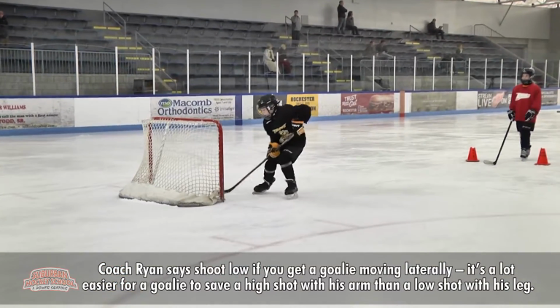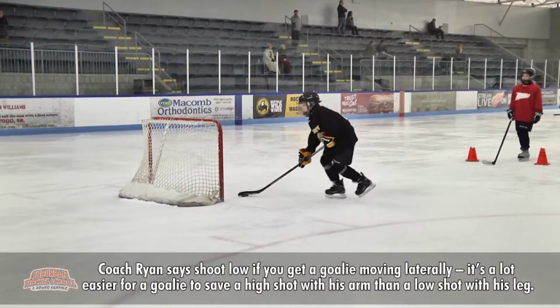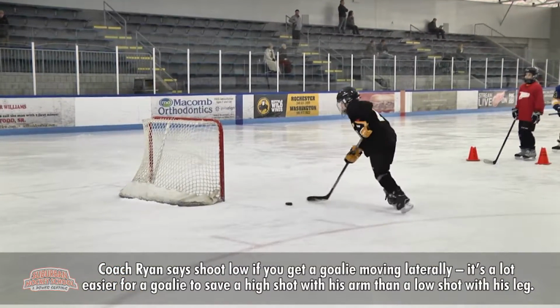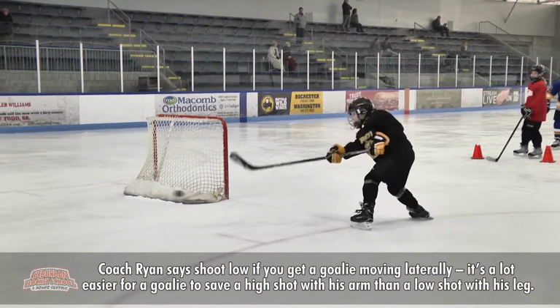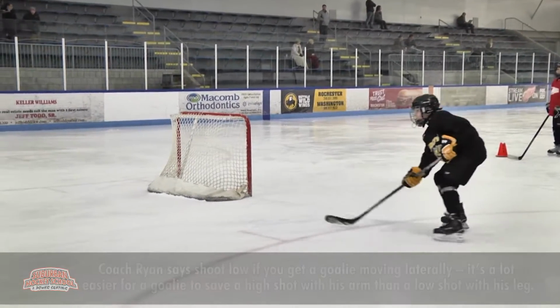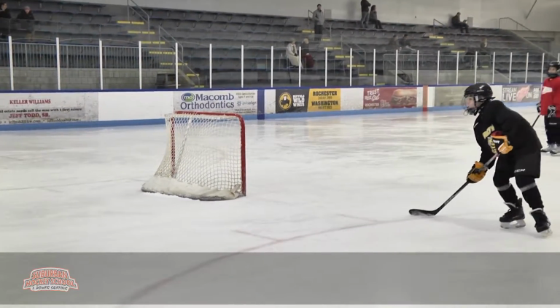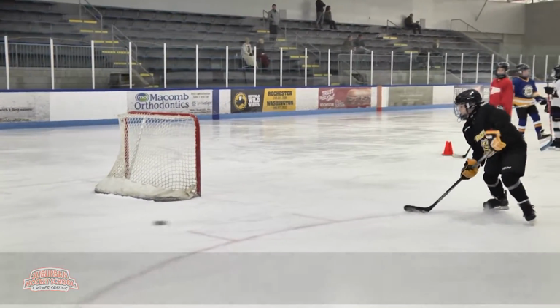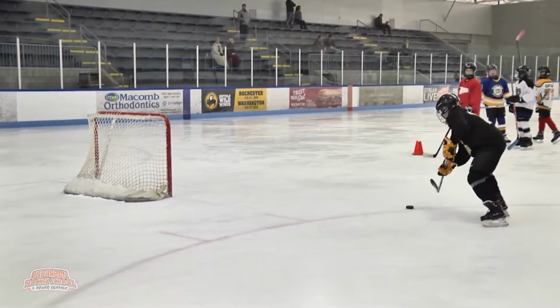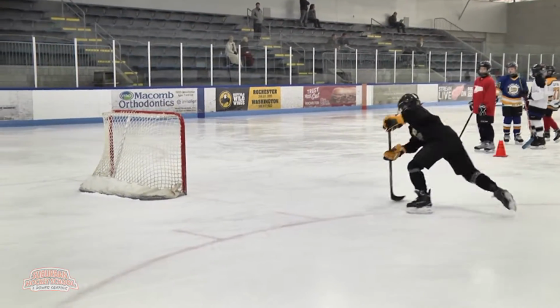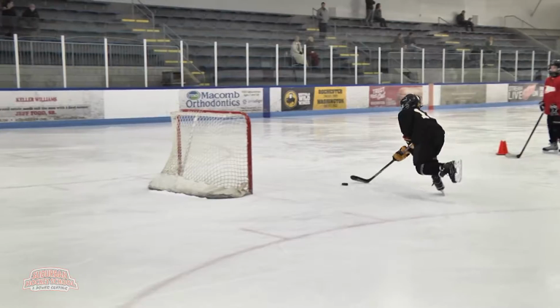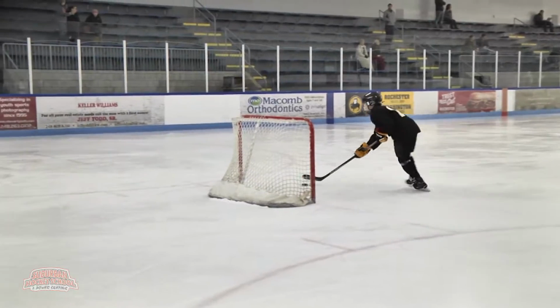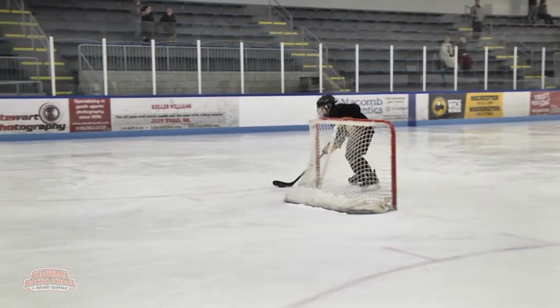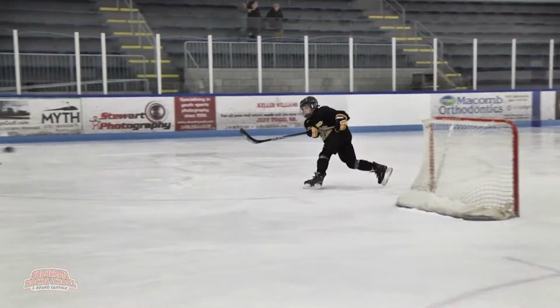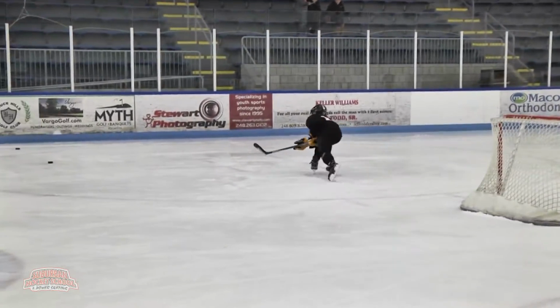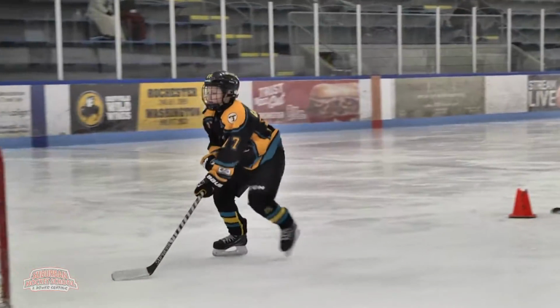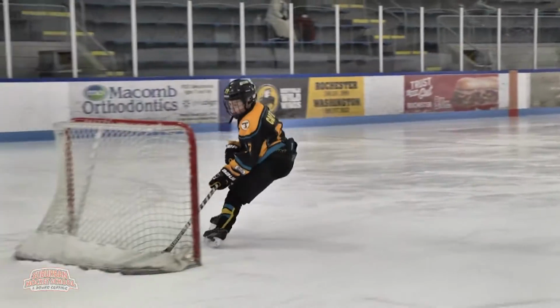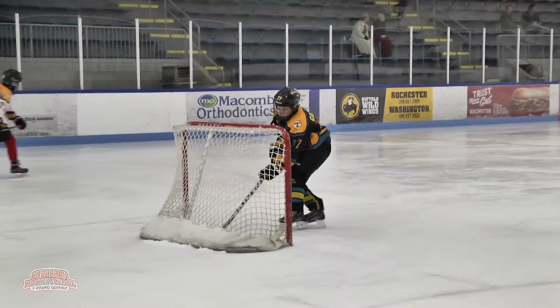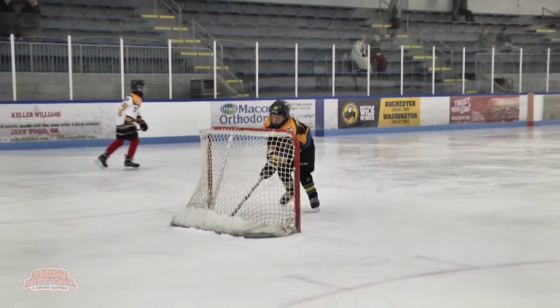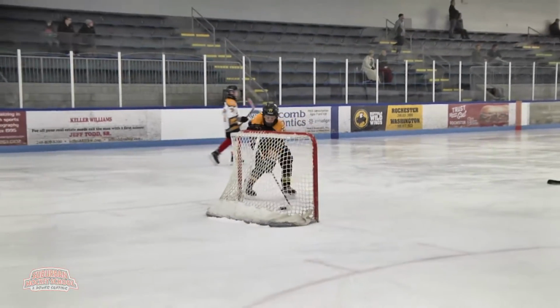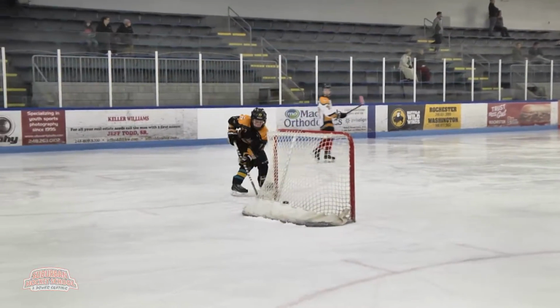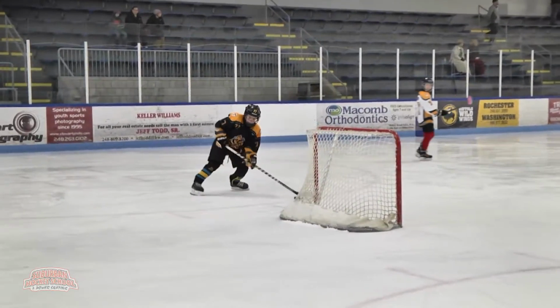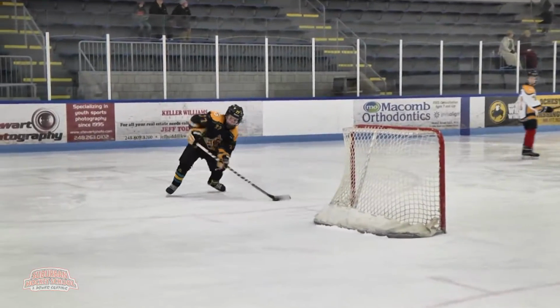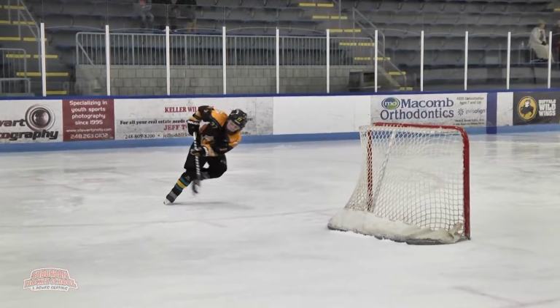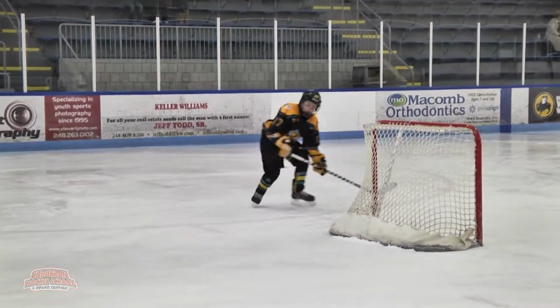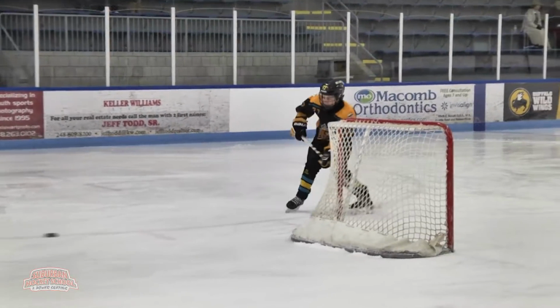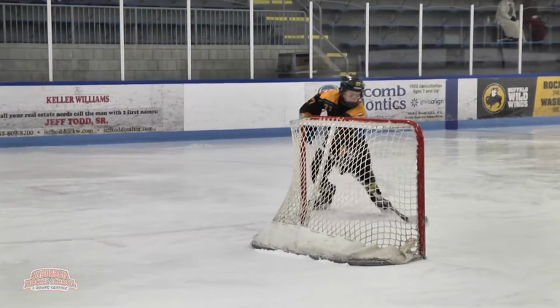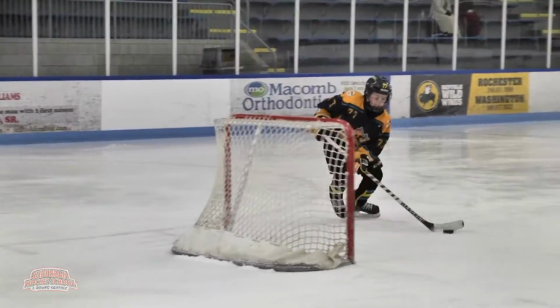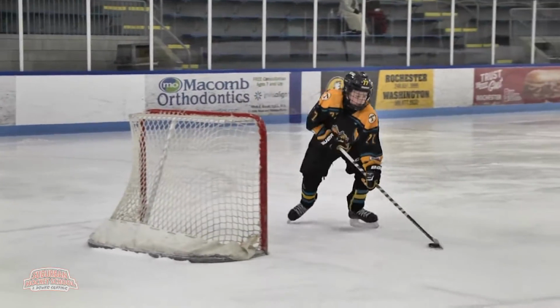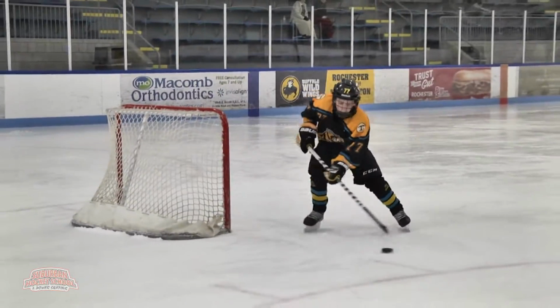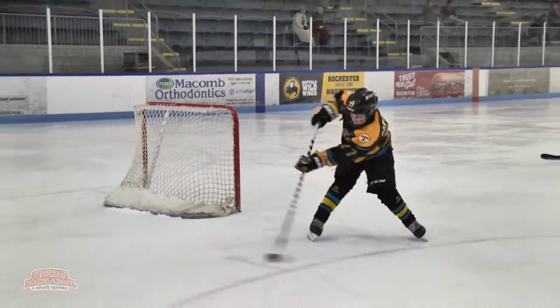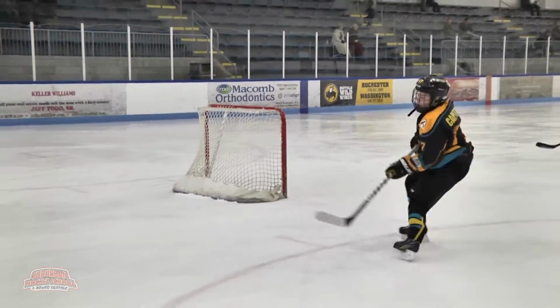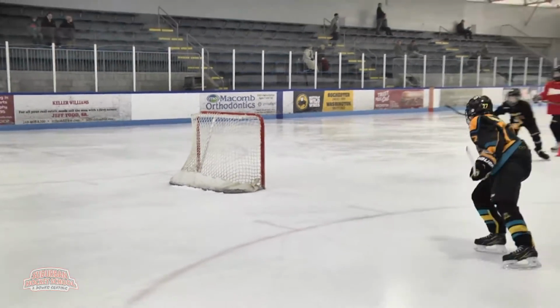Quick, pull — good, good, nice. Quick, take a look, take a look, take a look — that's it, good, good. Head up, good.